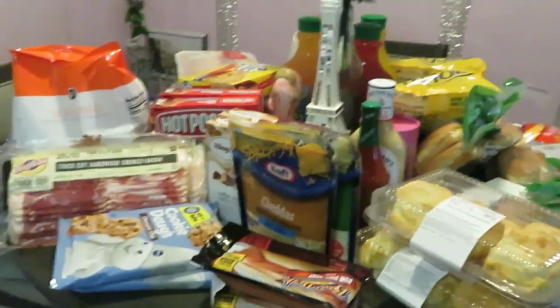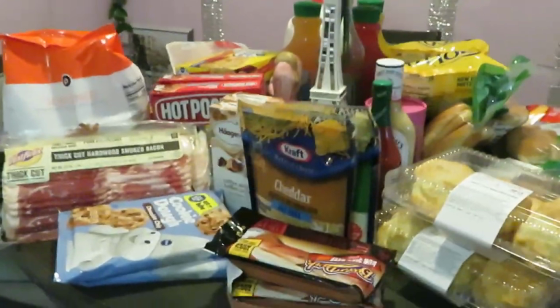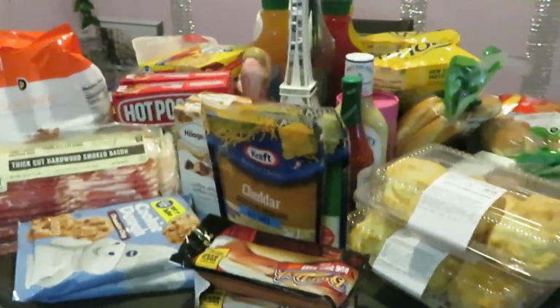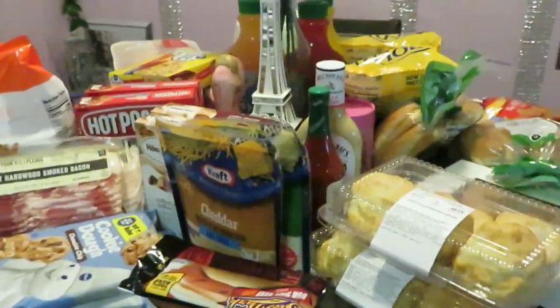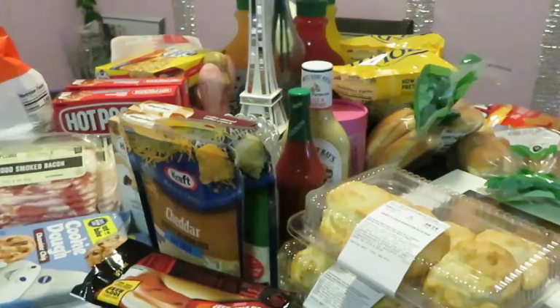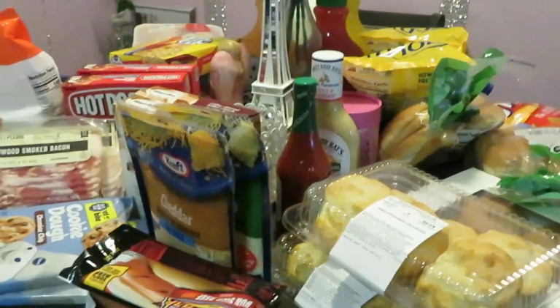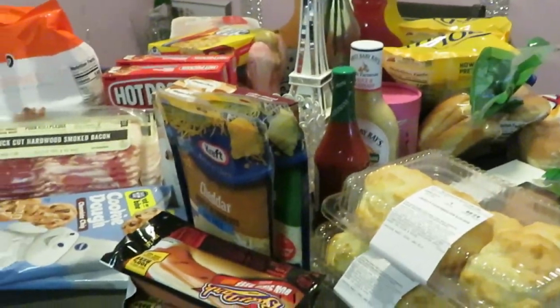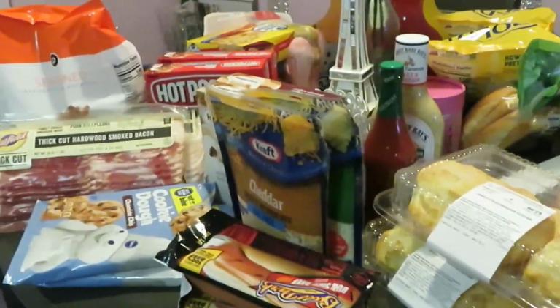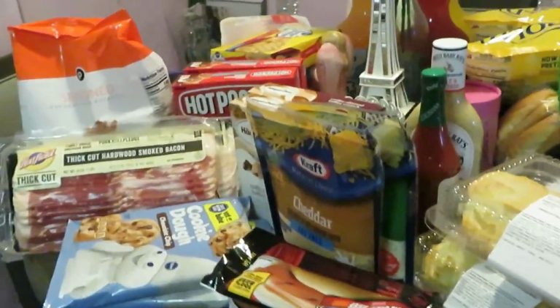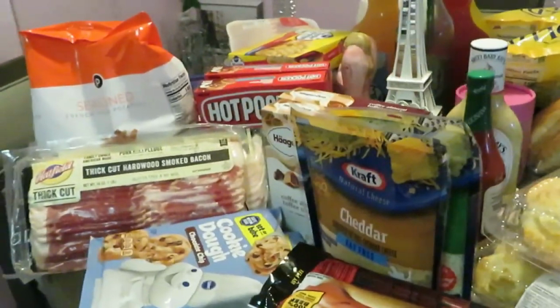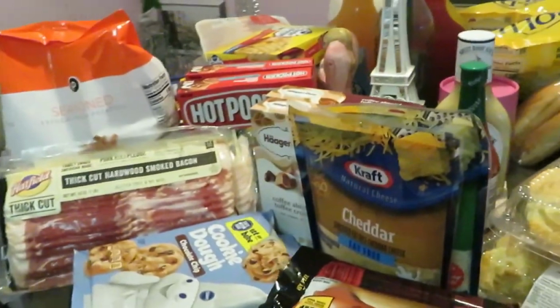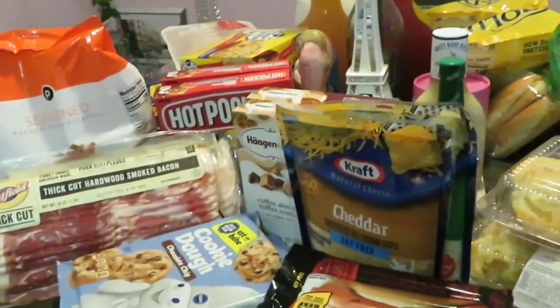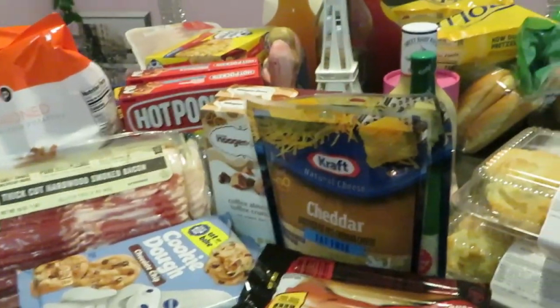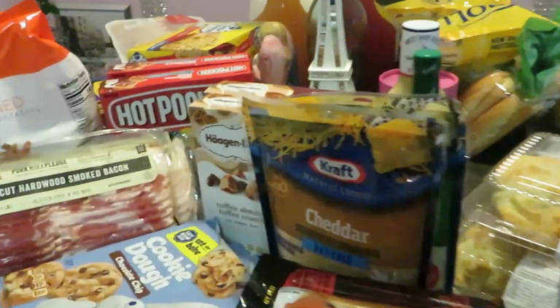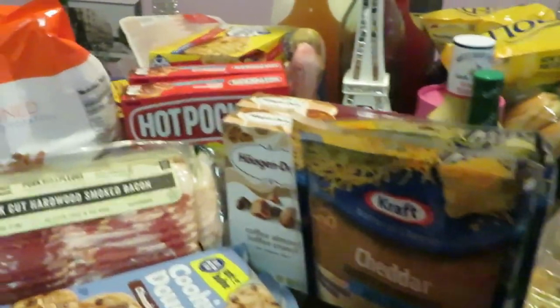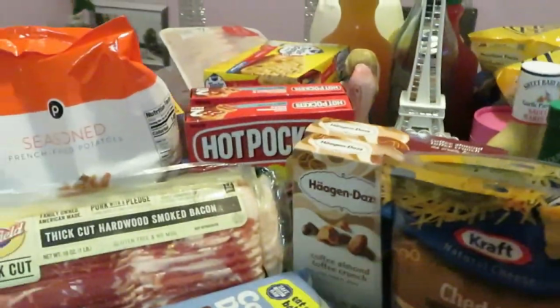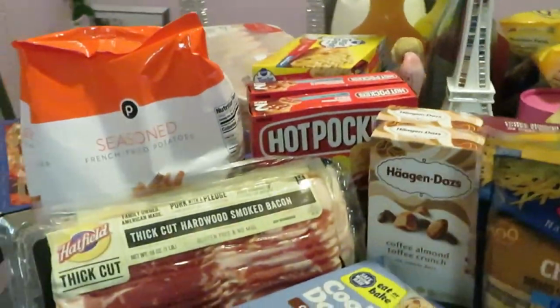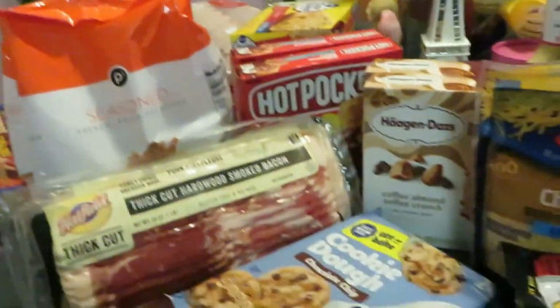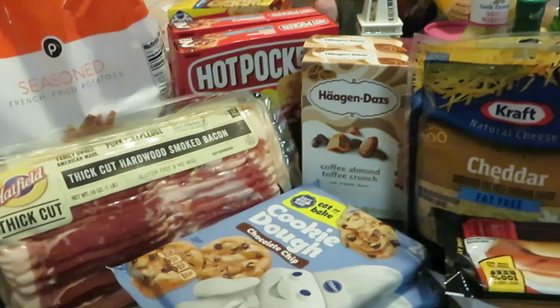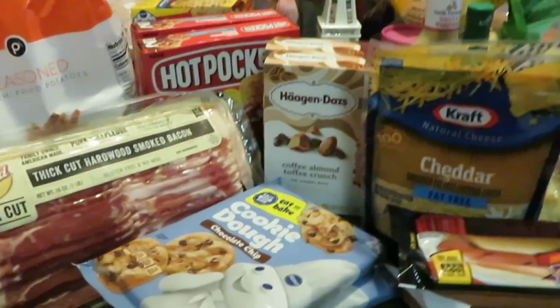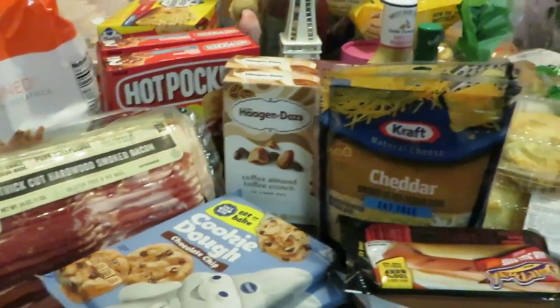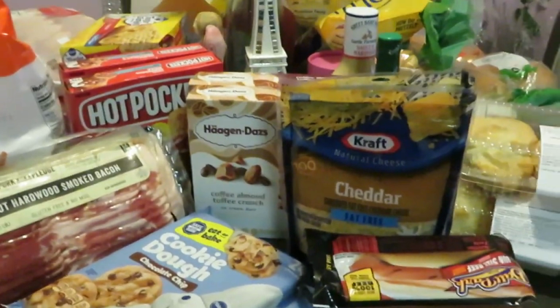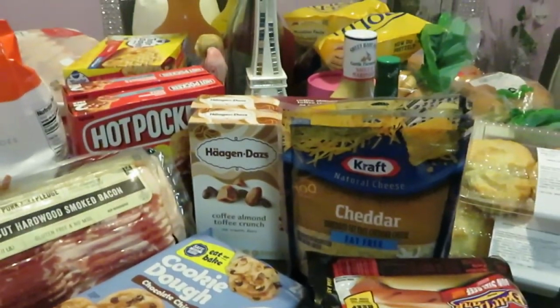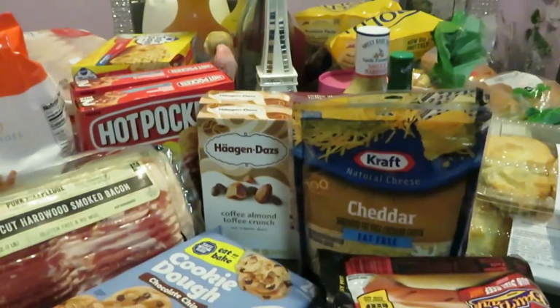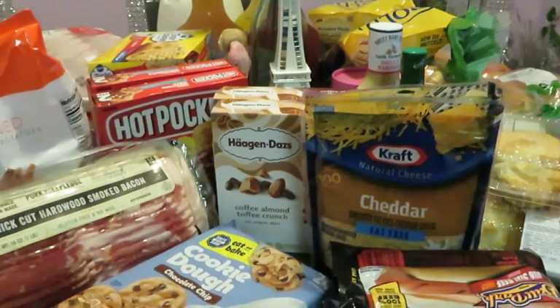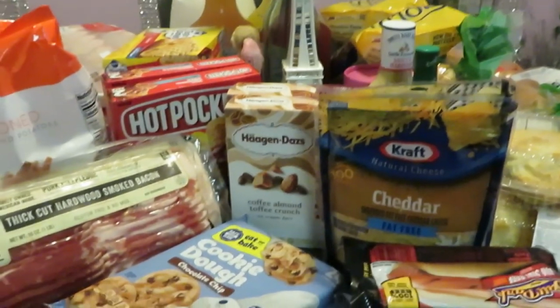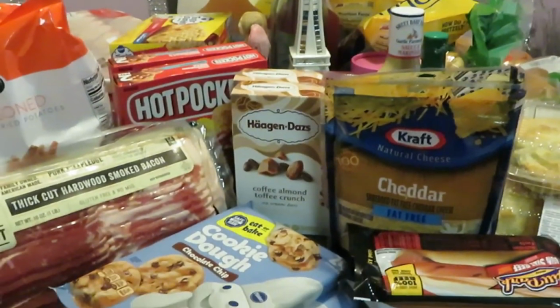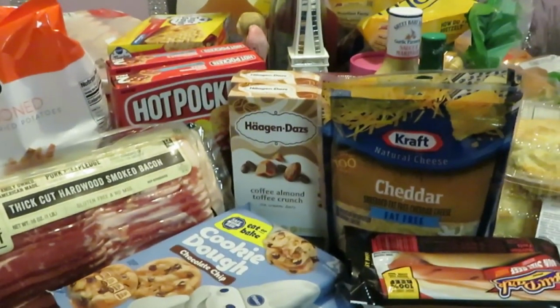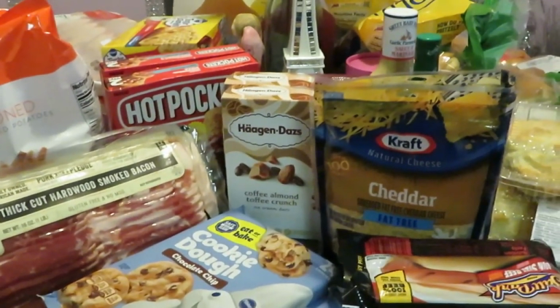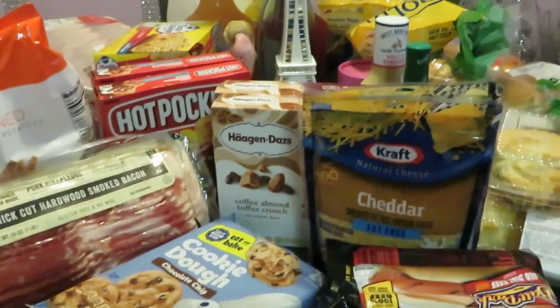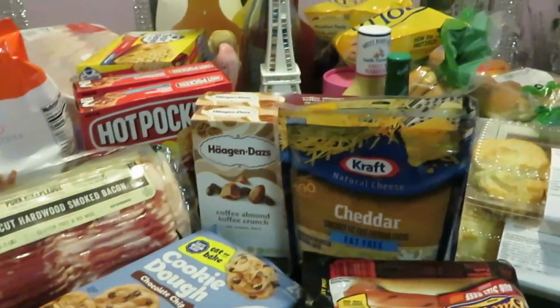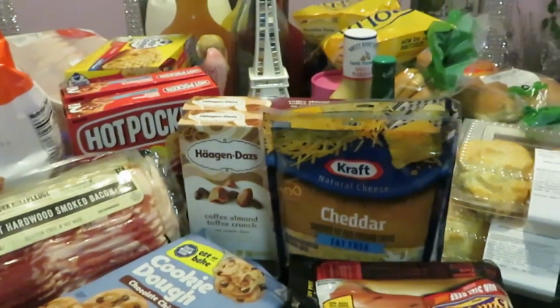Hey guys, it's Arika Misha here with my weekly Publix grocery haul. I'm back with my weekly deals — not that much, but I did get a few deals that I like, so let's go ahead and get into them.